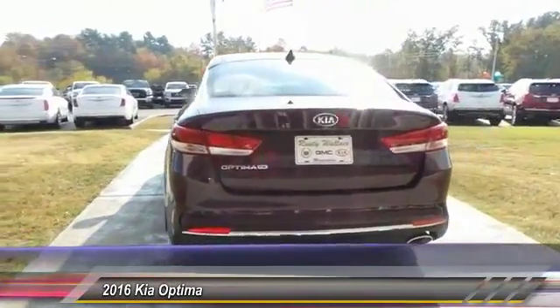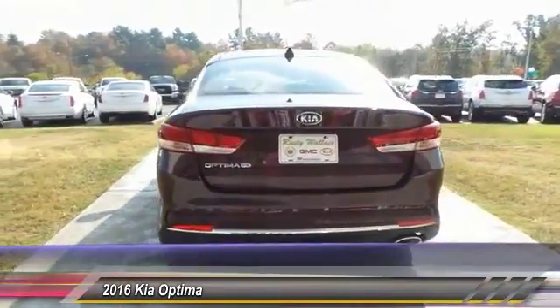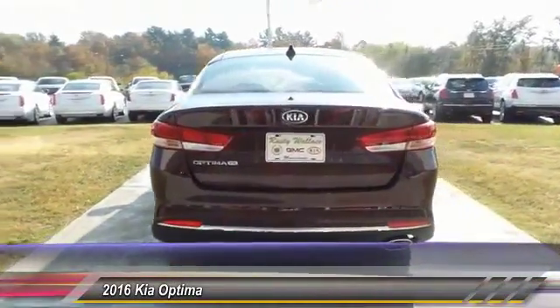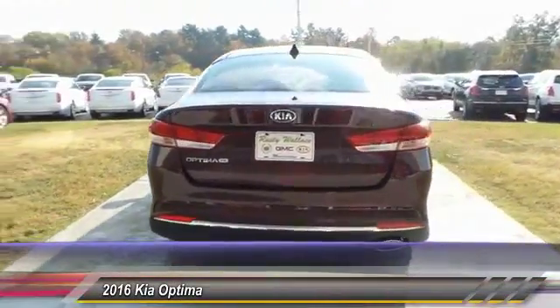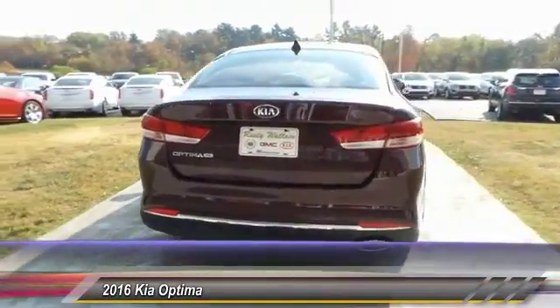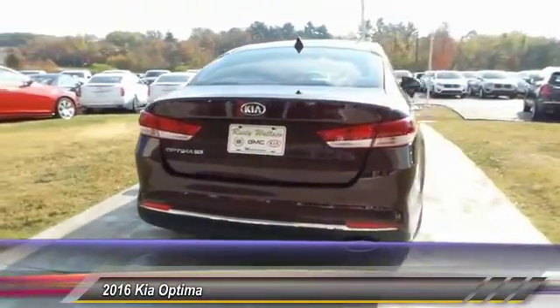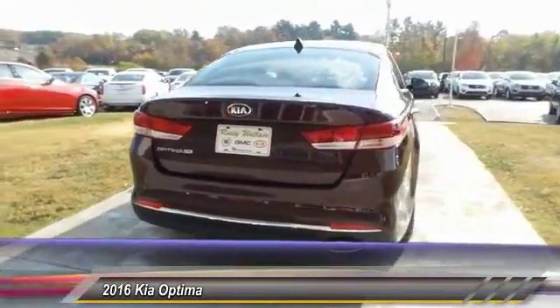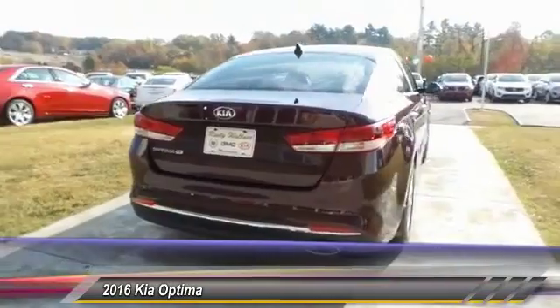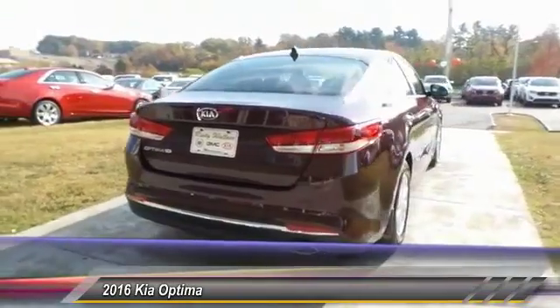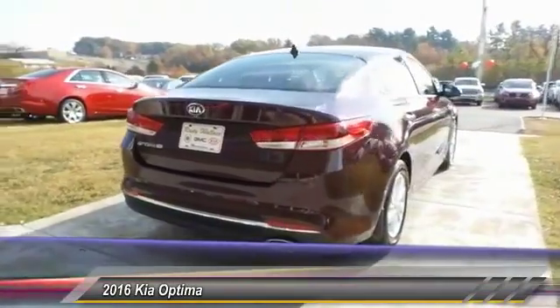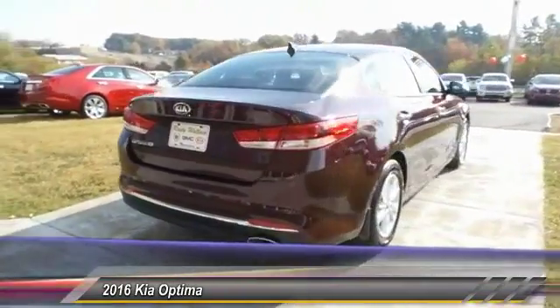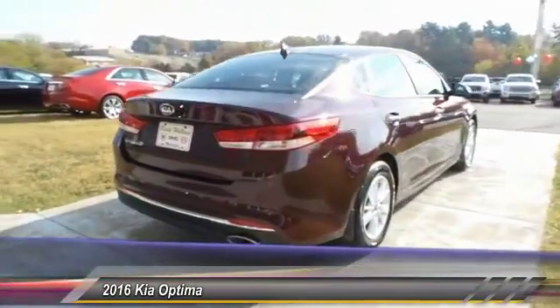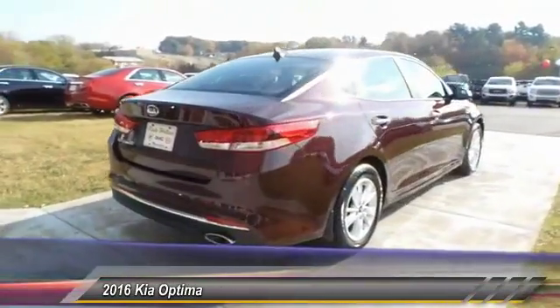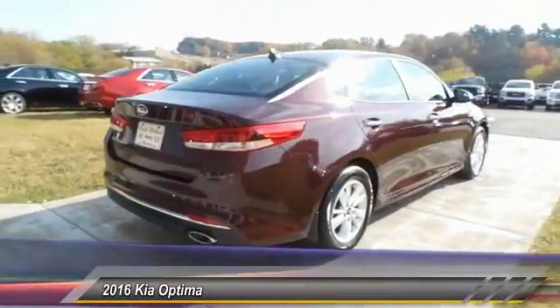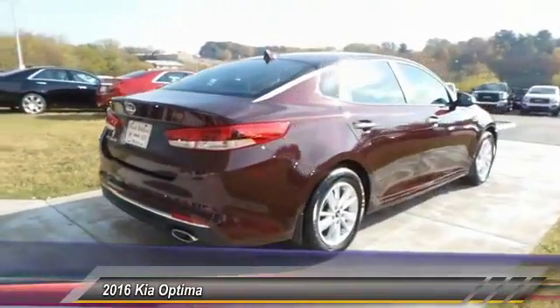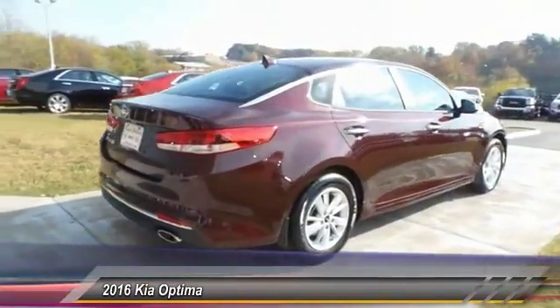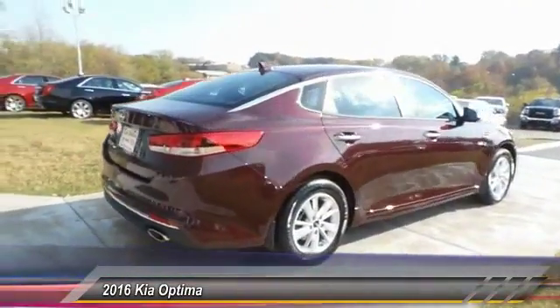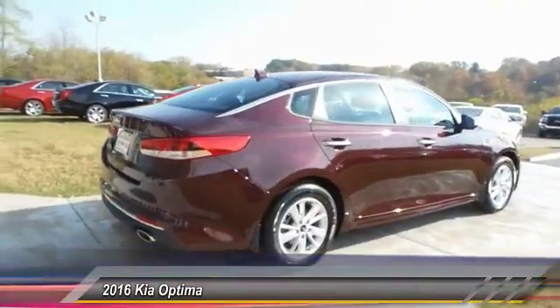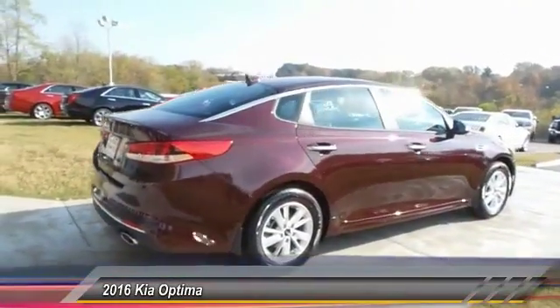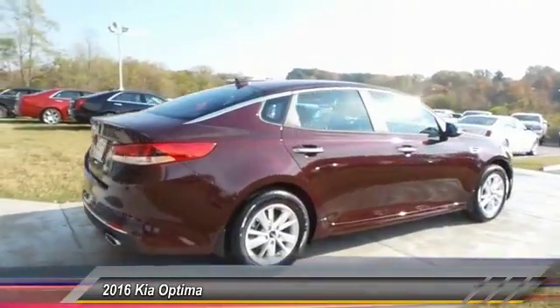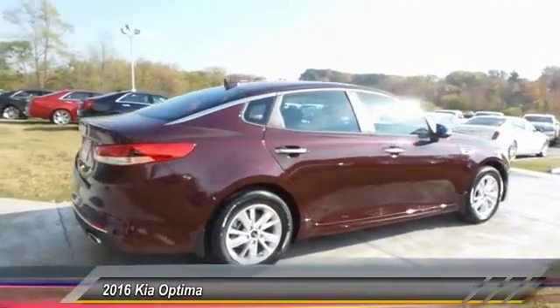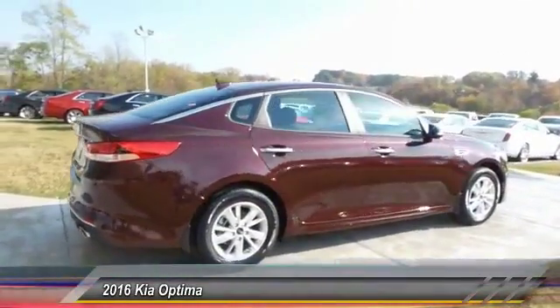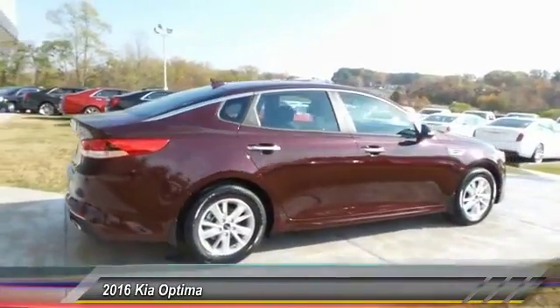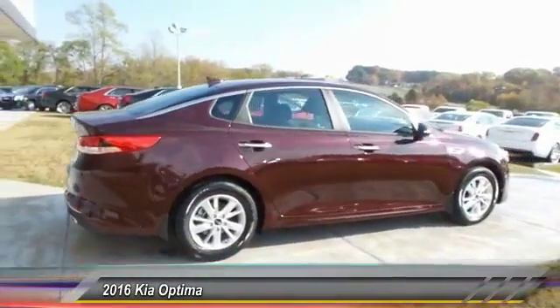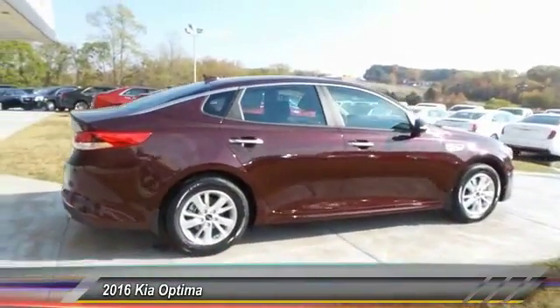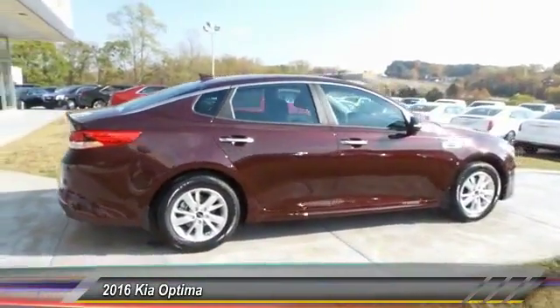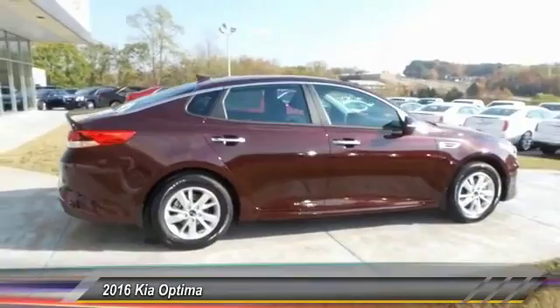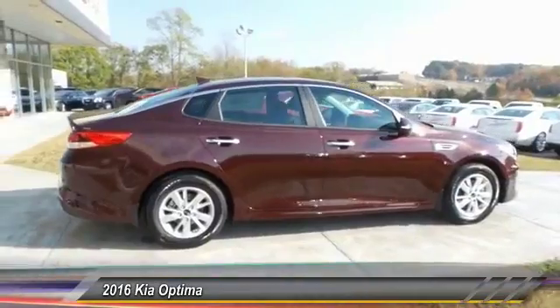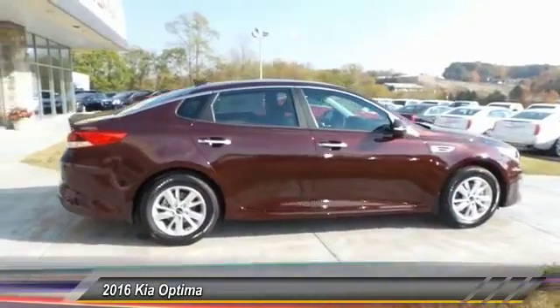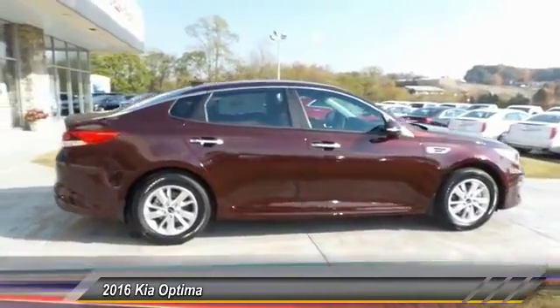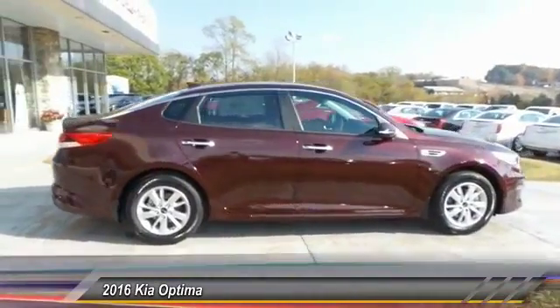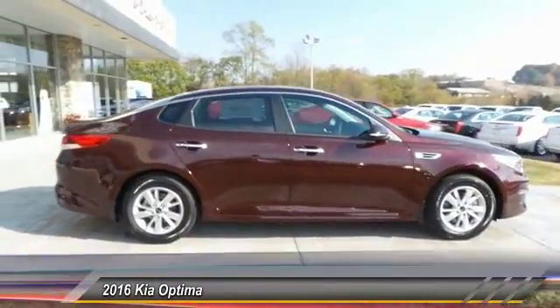Its smooth flowing lines speak of grace and style and offer a strong hint of European luxury. This vehicle has less than 100 miles.